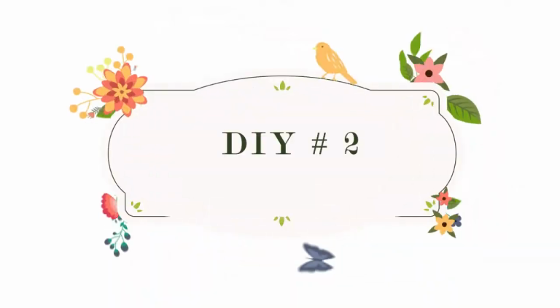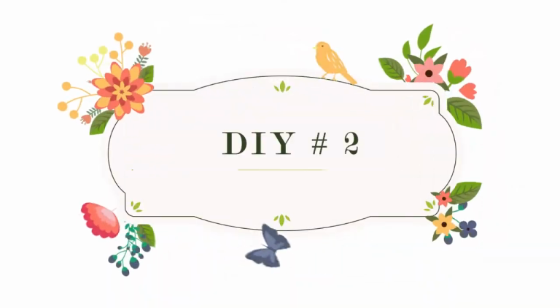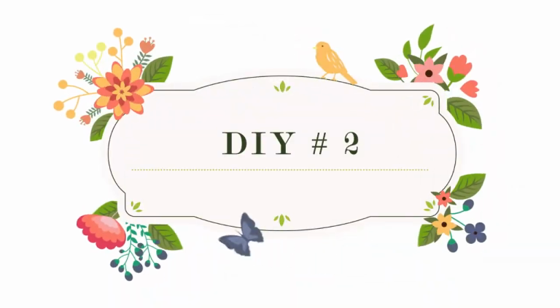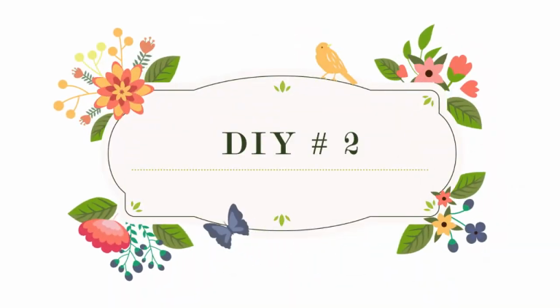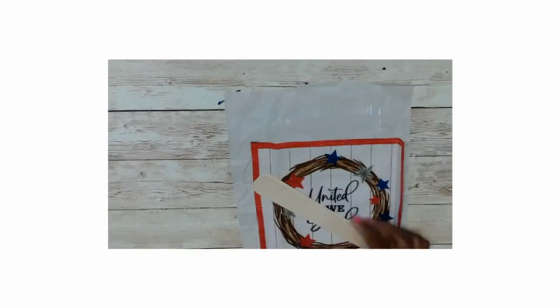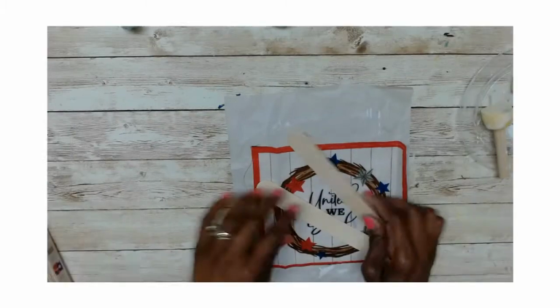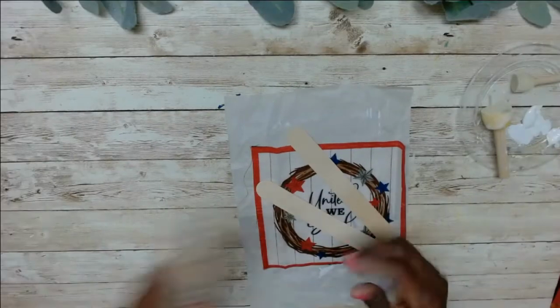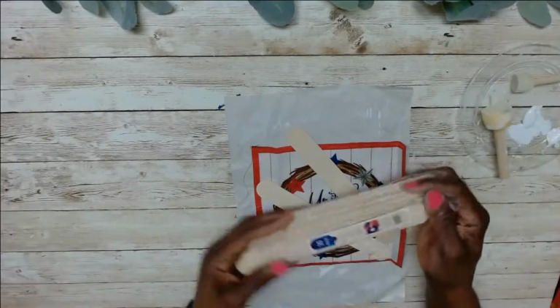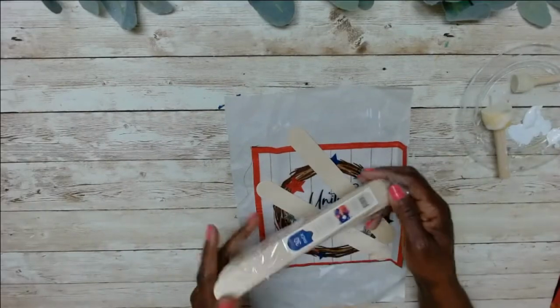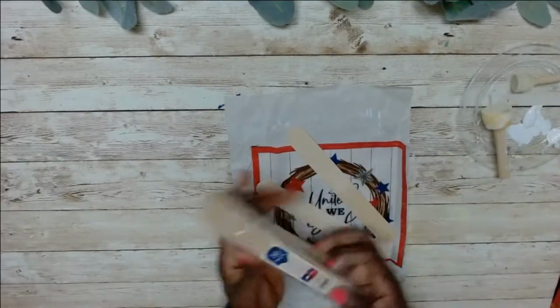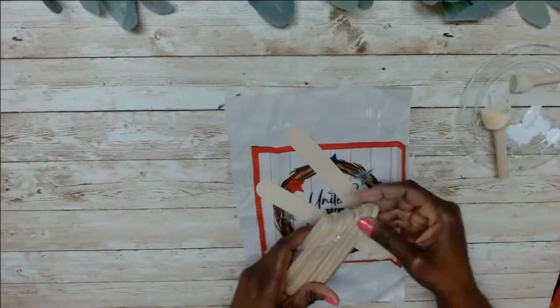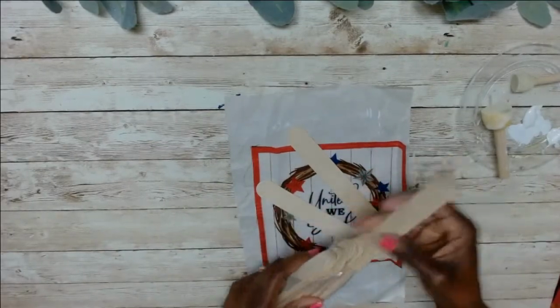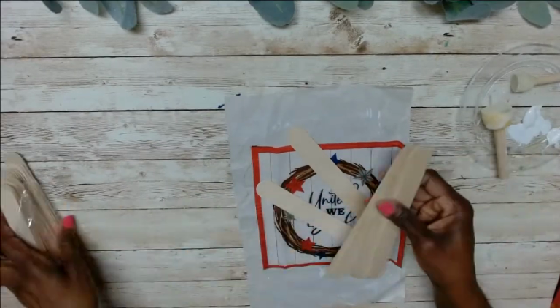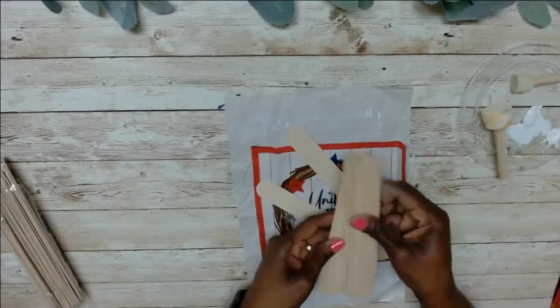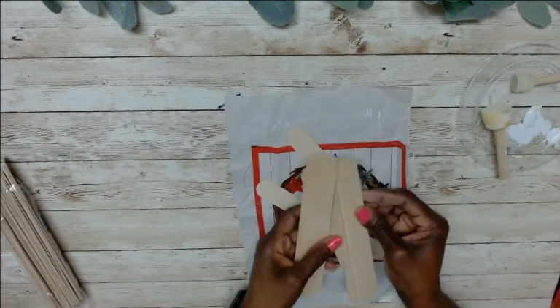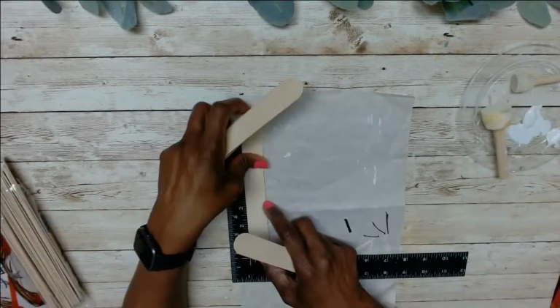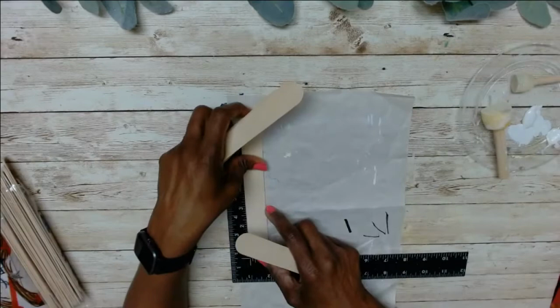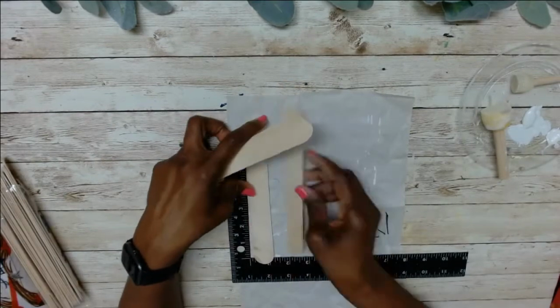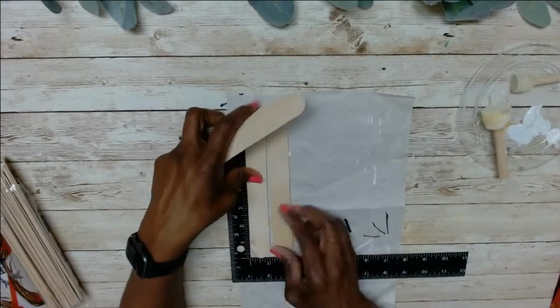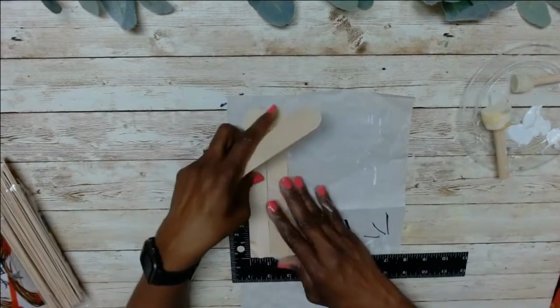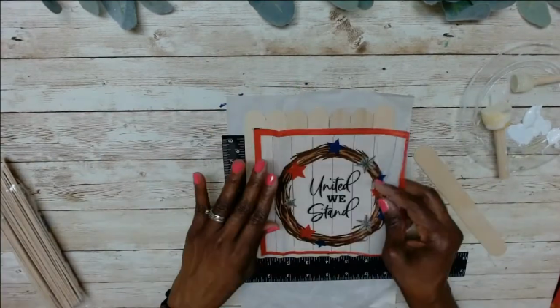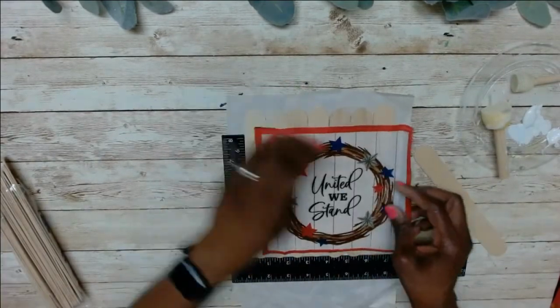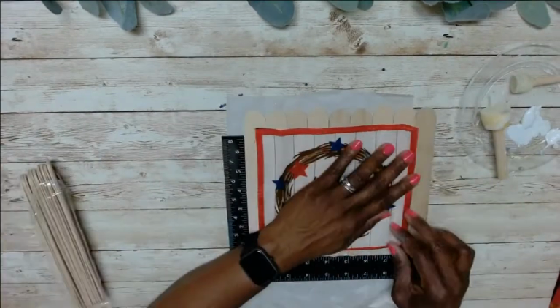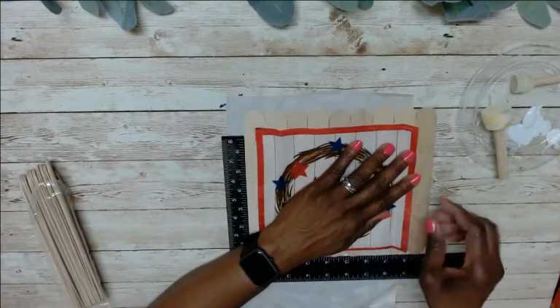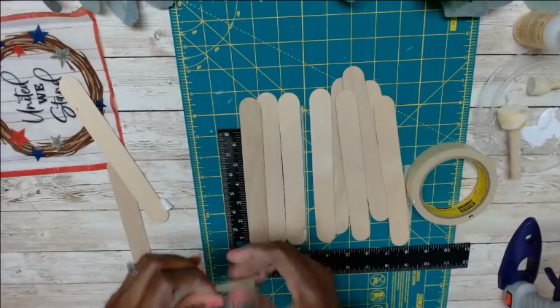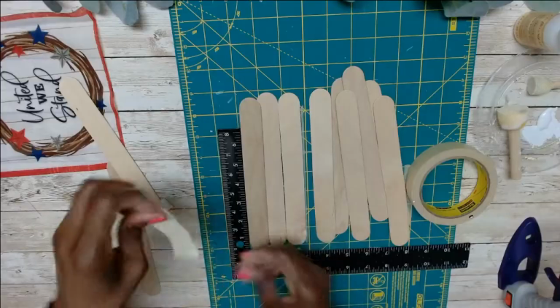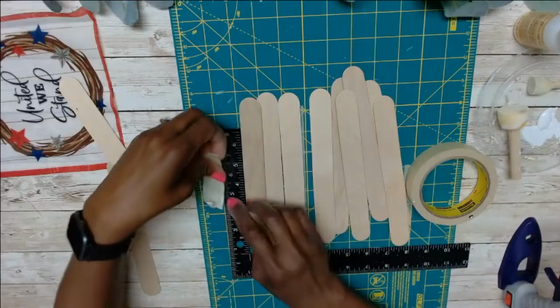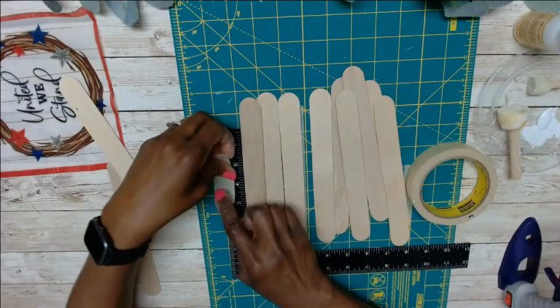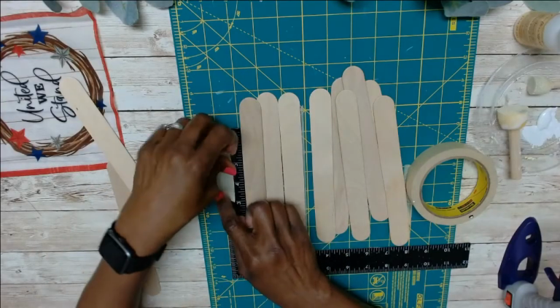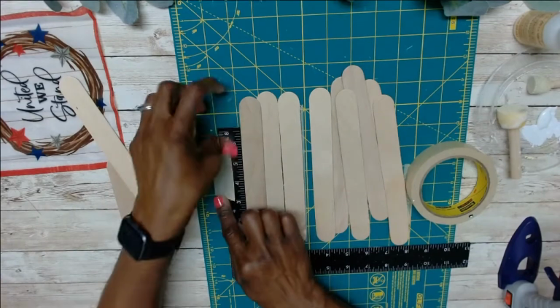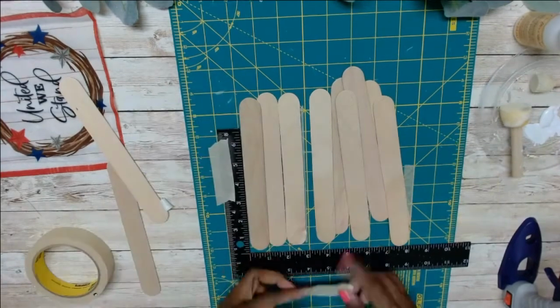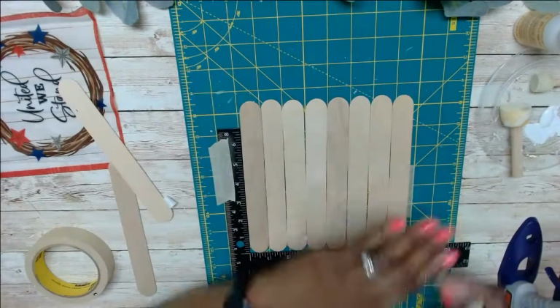I'm using some painter's sticks from Lowe's, and I believe I used nine of them. I'm just taping down the square so it doesn't move while I'm trying to line up the sticks.